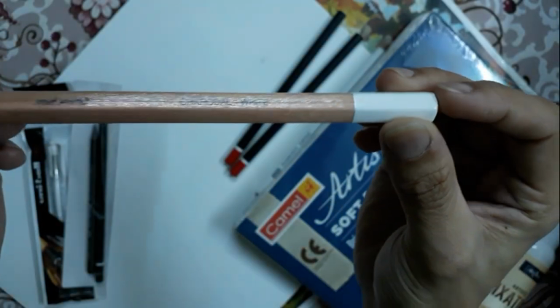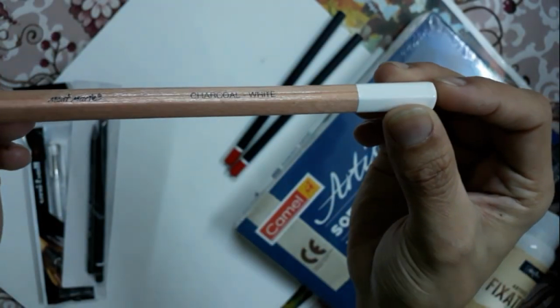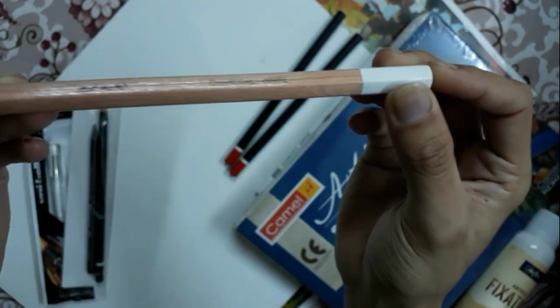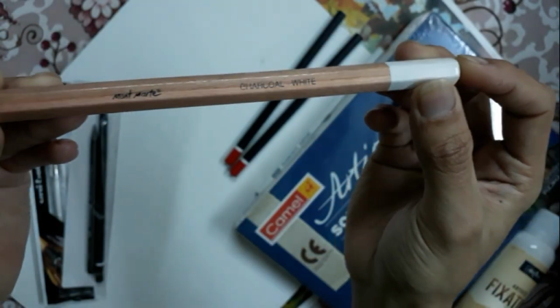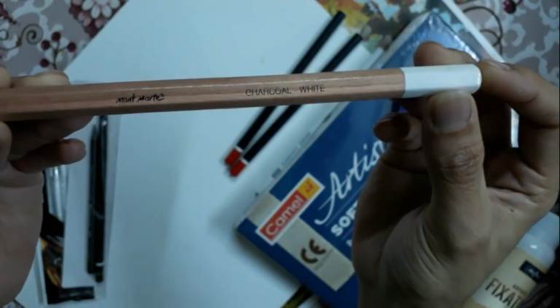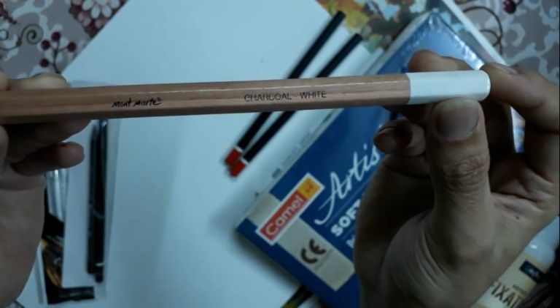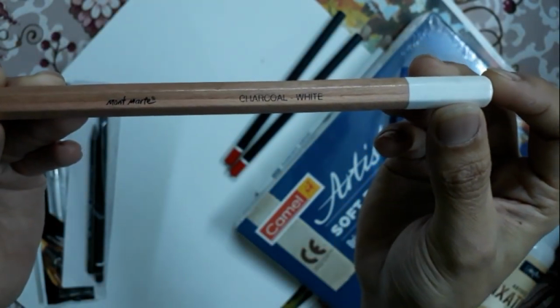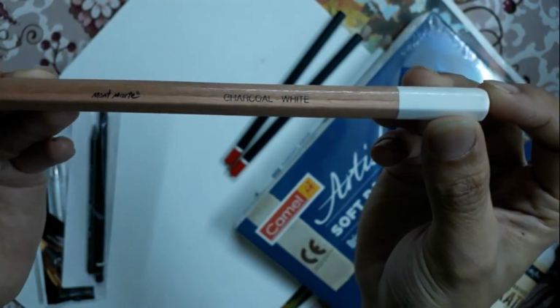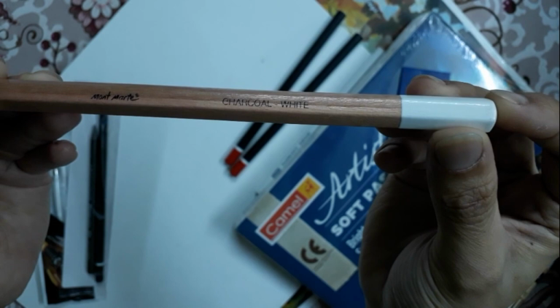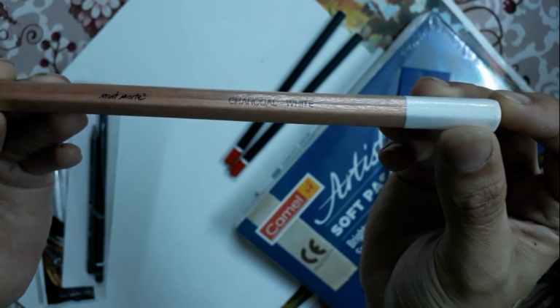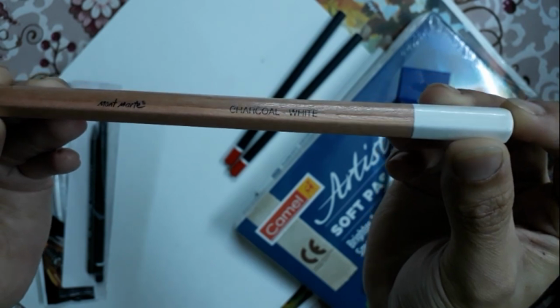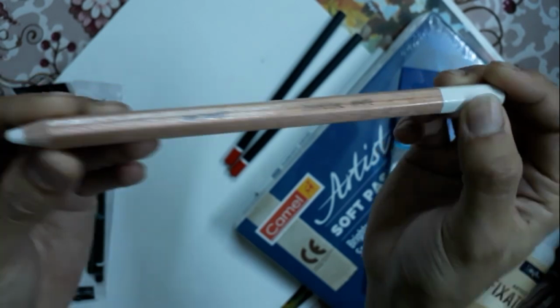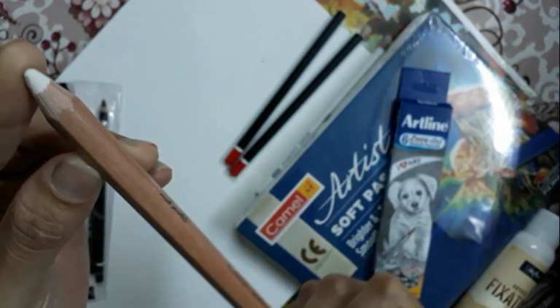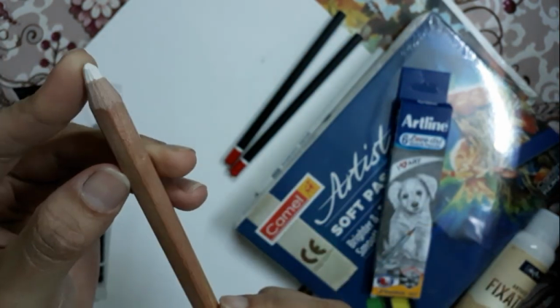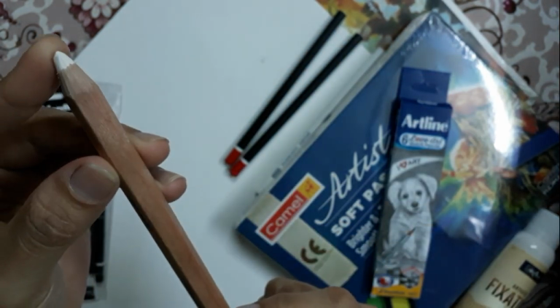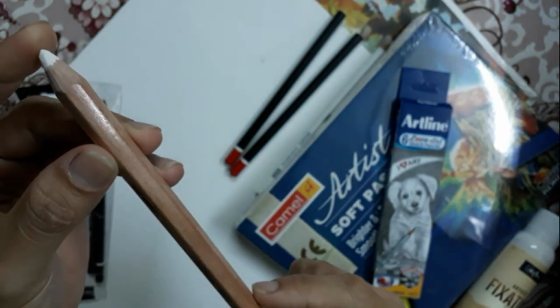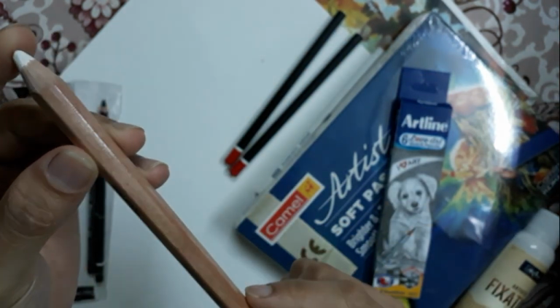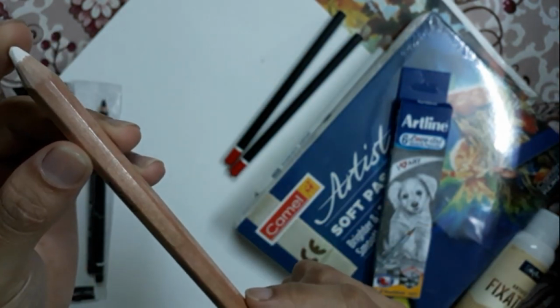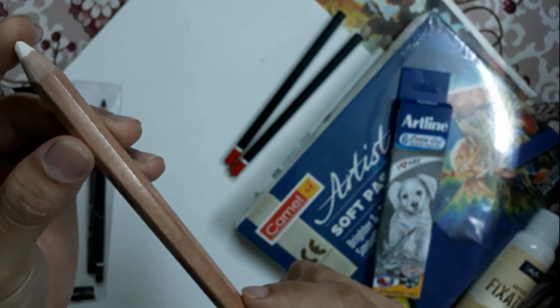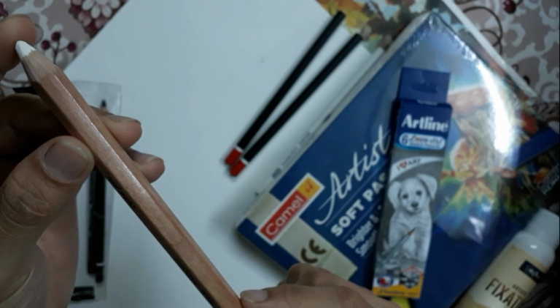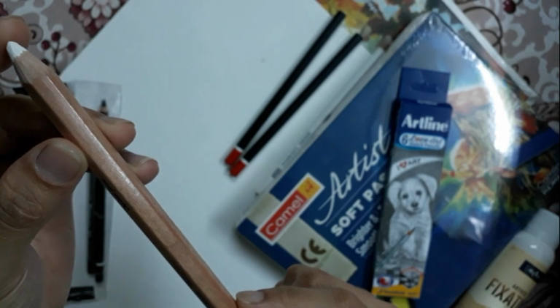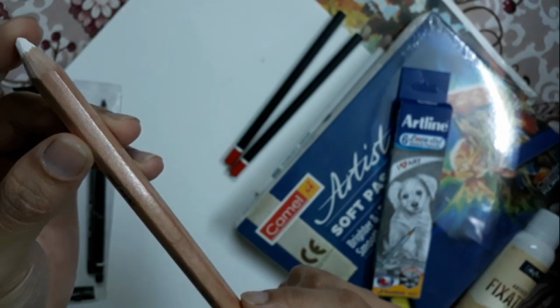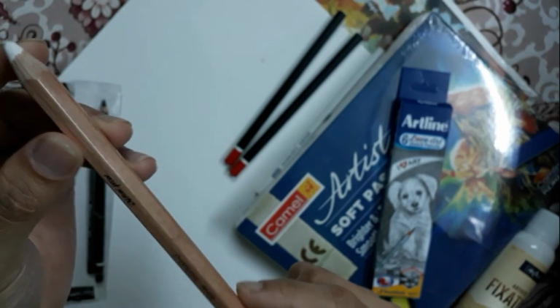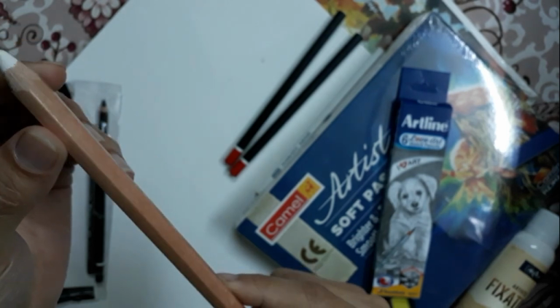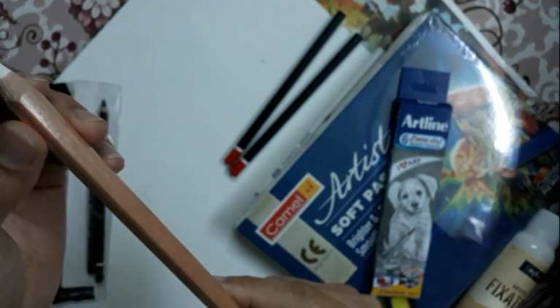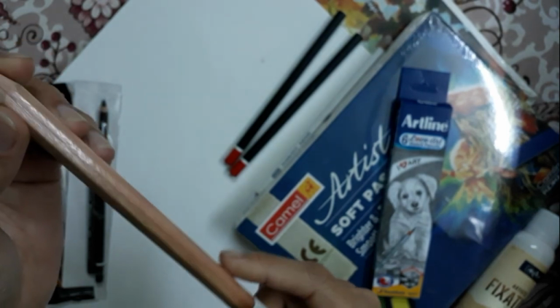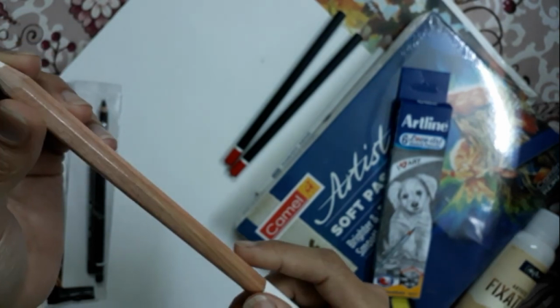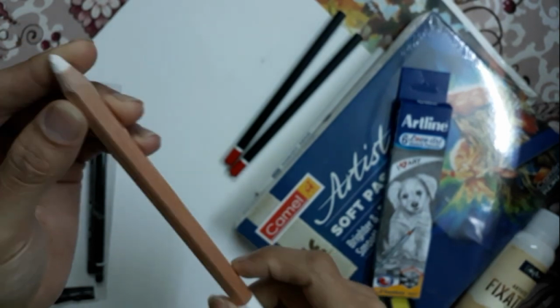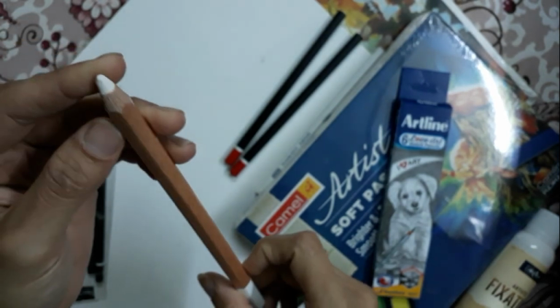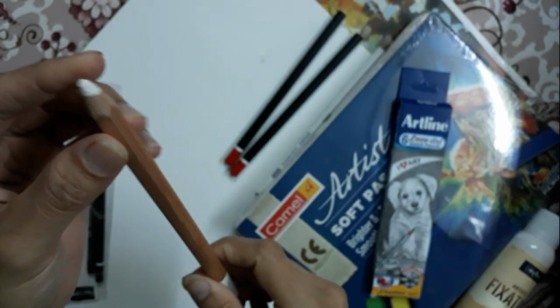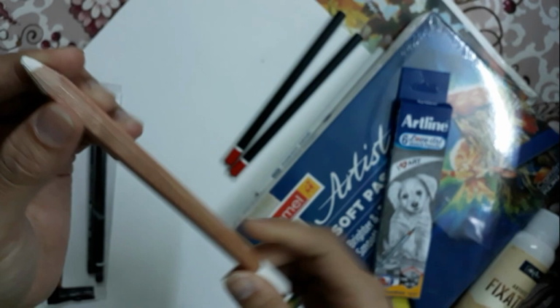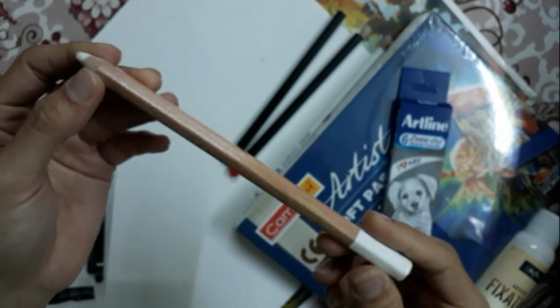I purchased this Montmarte charcoal white pencil too. If you are working on toned paper or a different type of colored paper, then you can easily work with this and can make some realistic drawings.